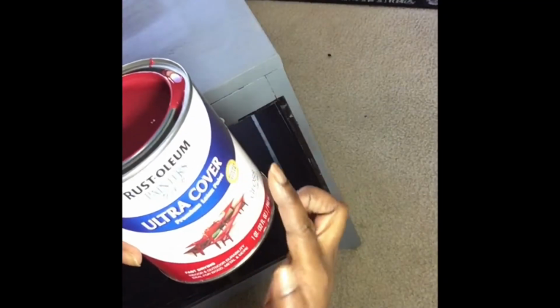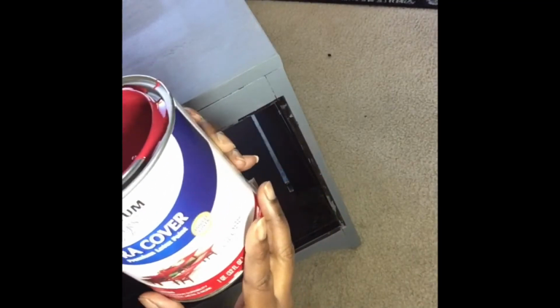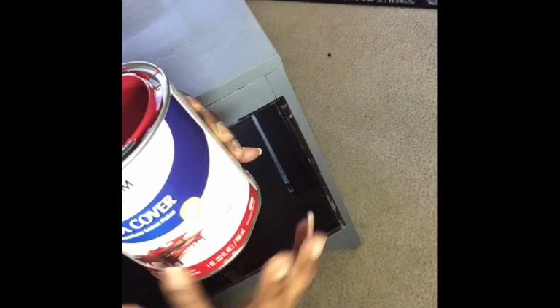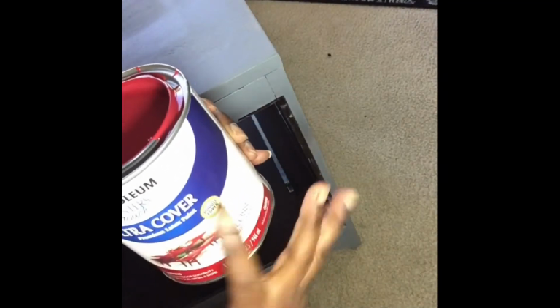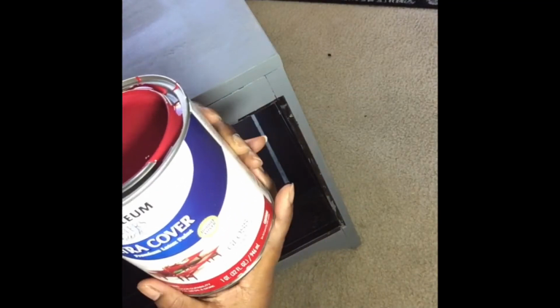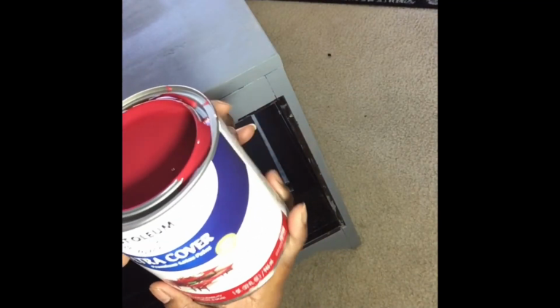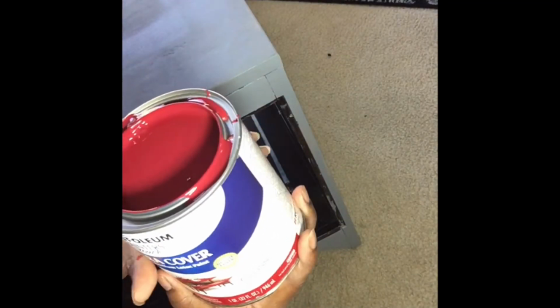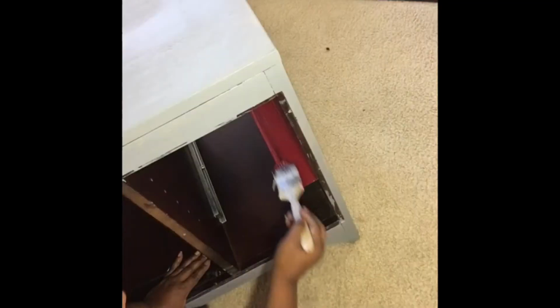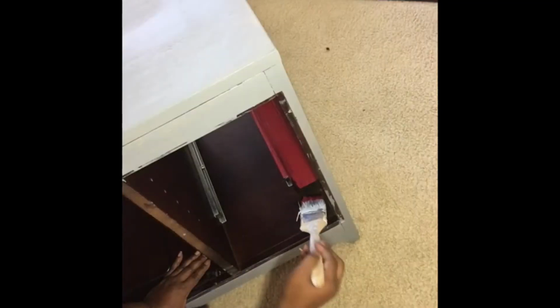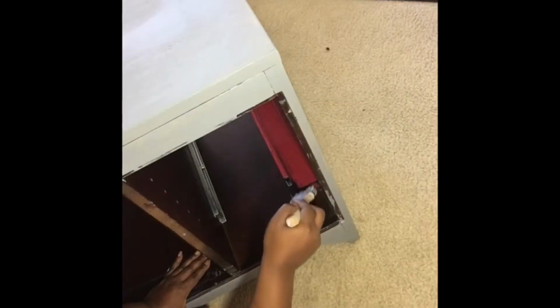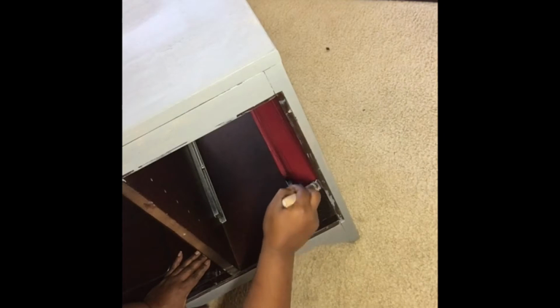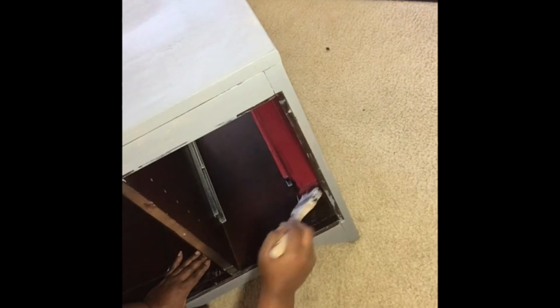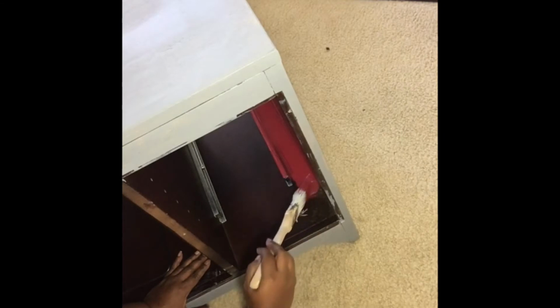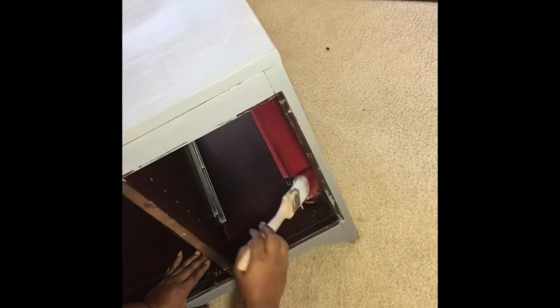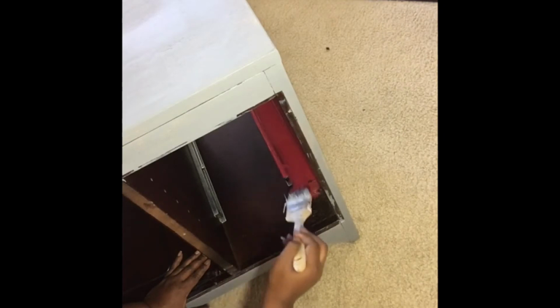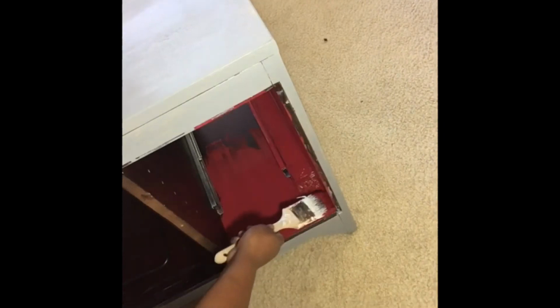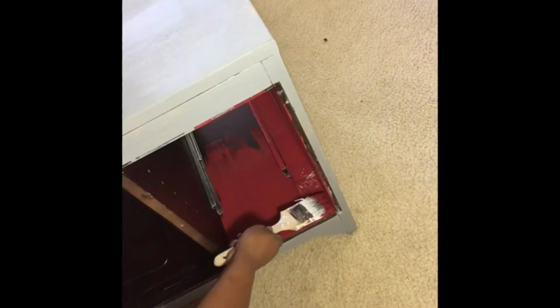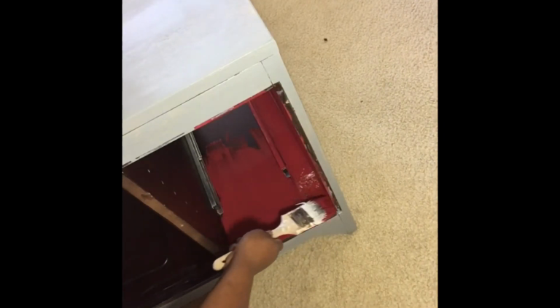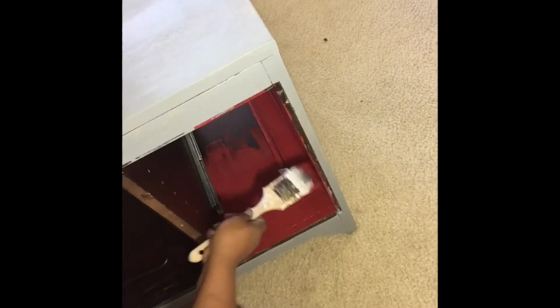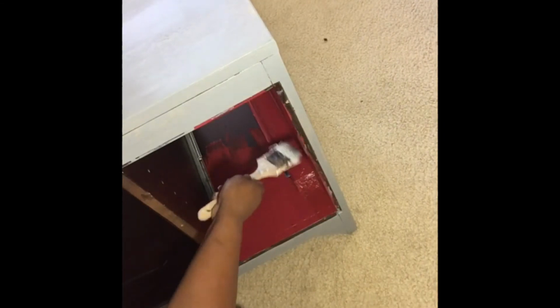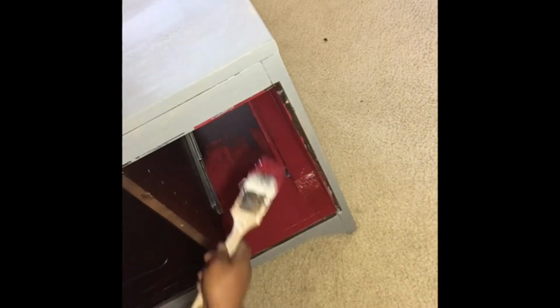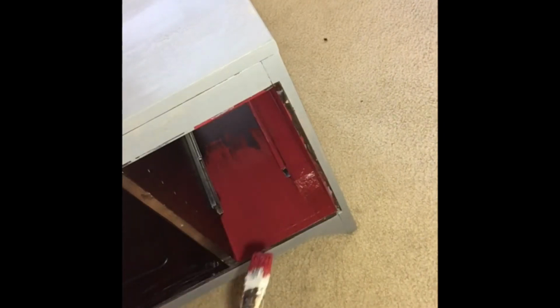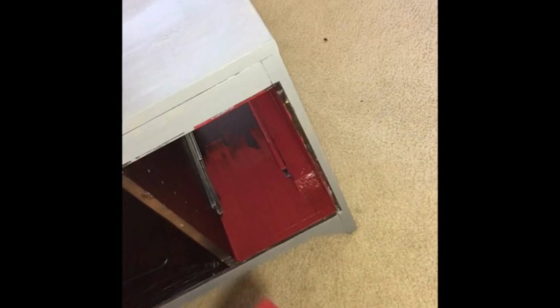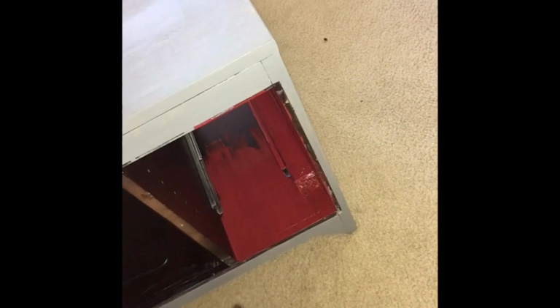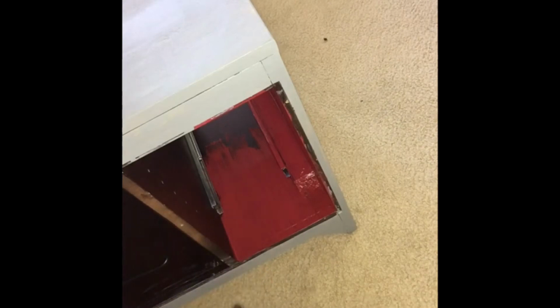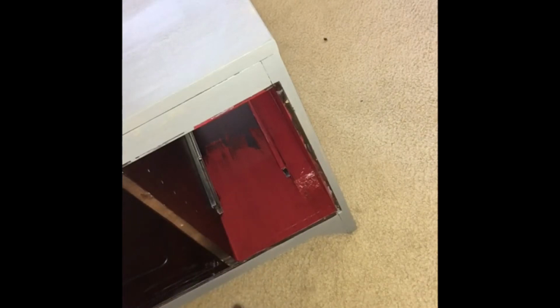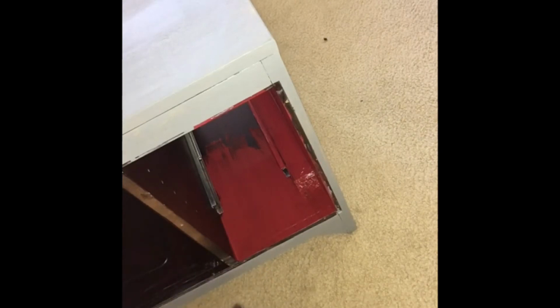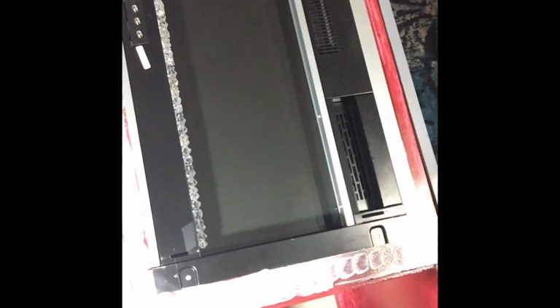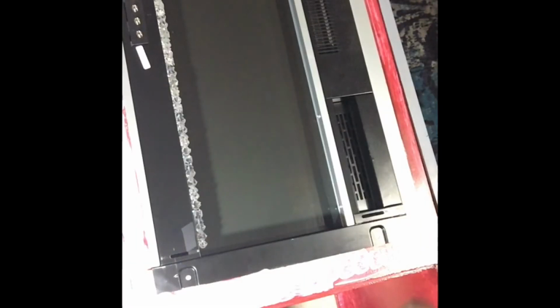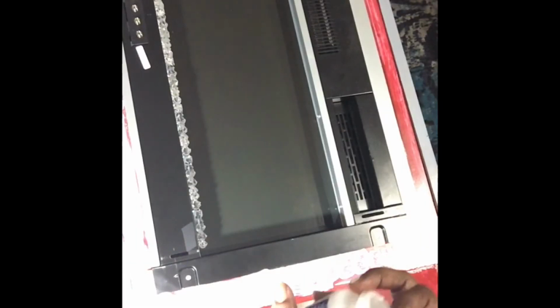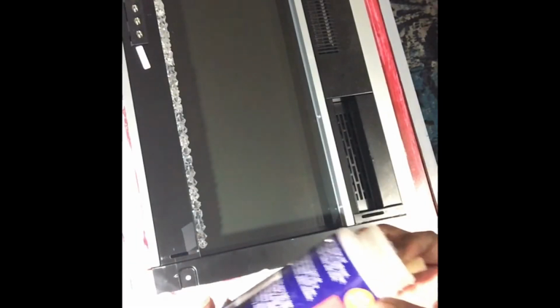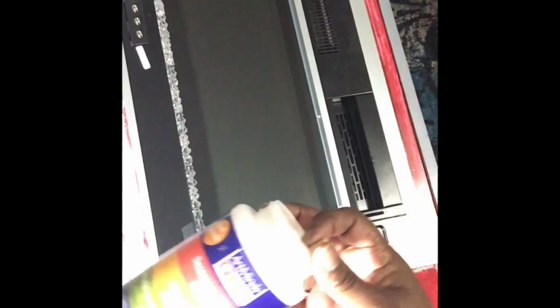Here is the color I got from Amazon — it's a Rust-Oleum Gloss Colonial Red, but when it dries it looks like a deep blood red. It's a beautiful color and it matches the leather we're putting on the sides.